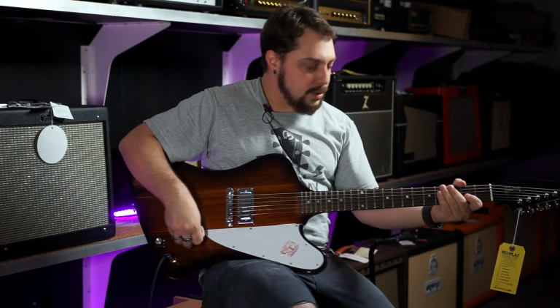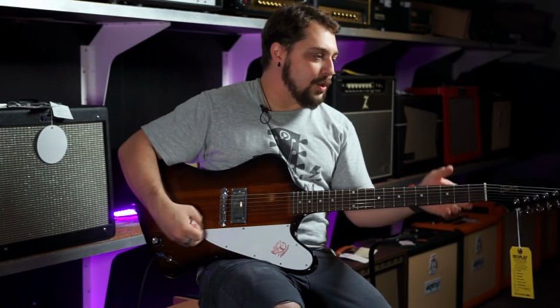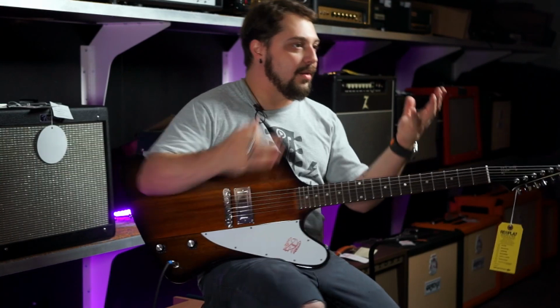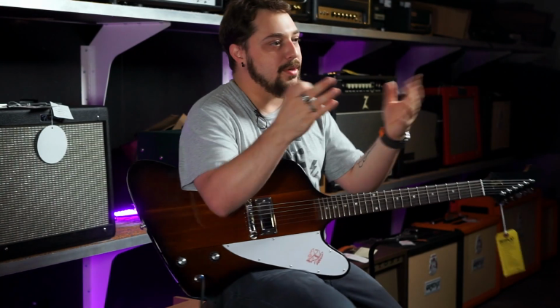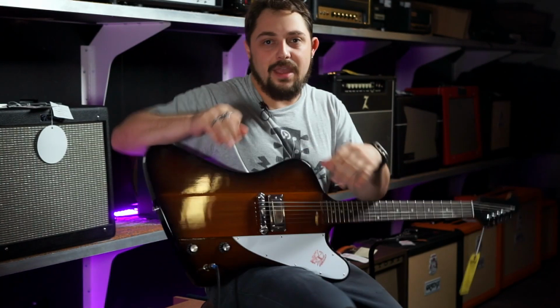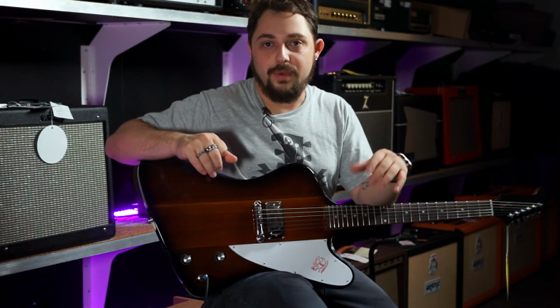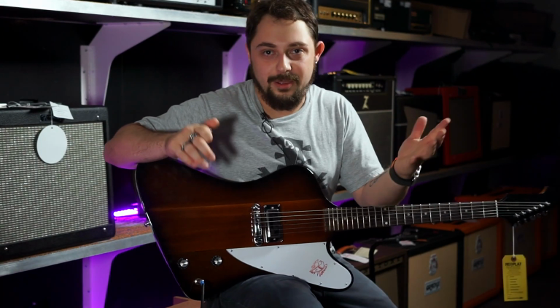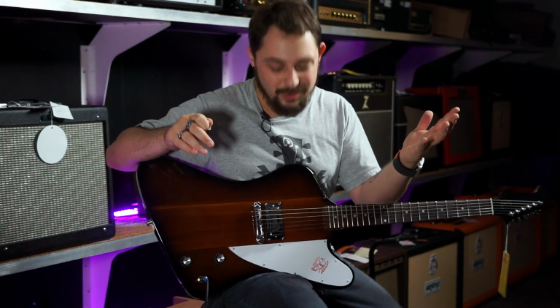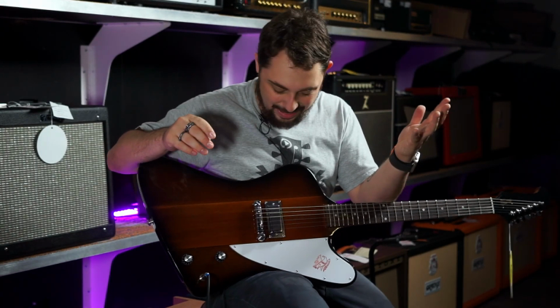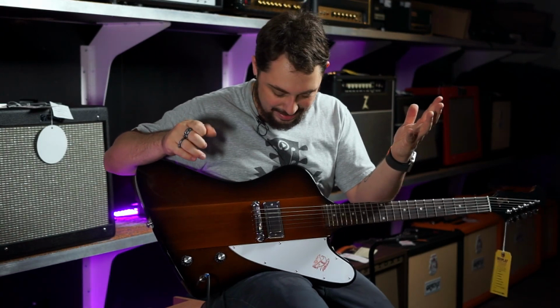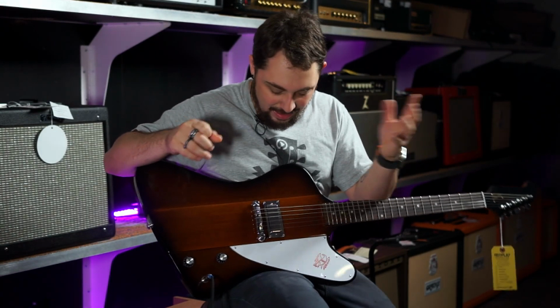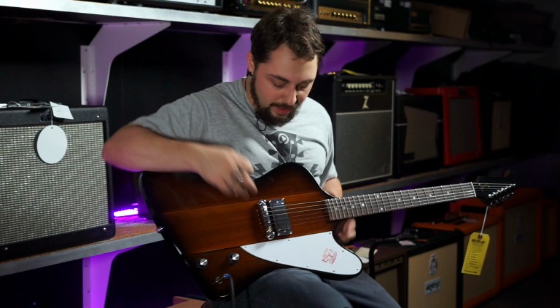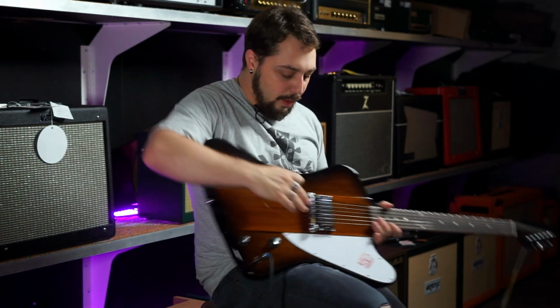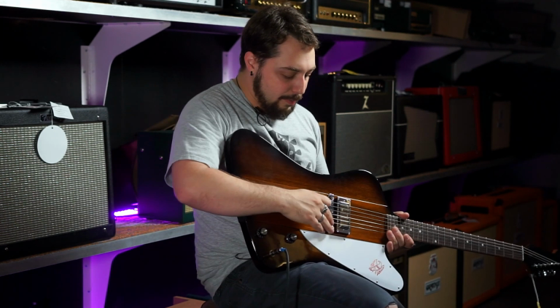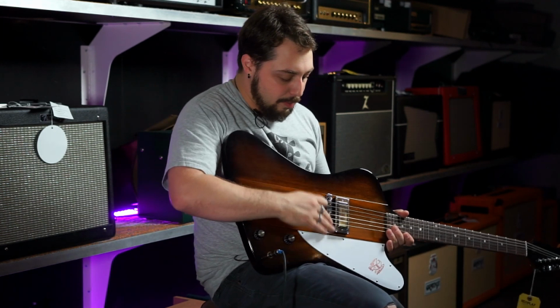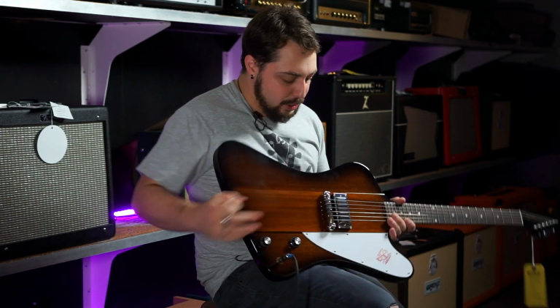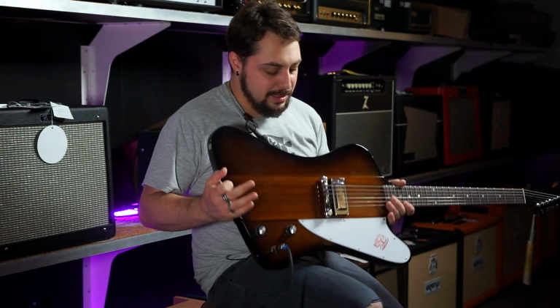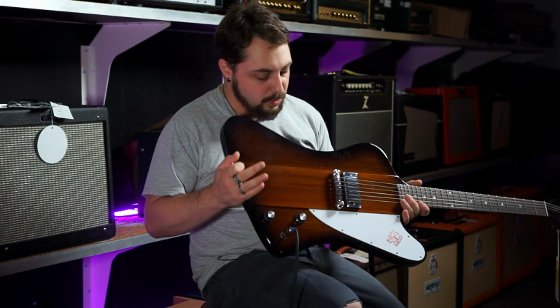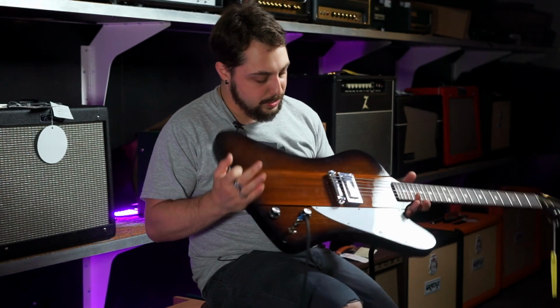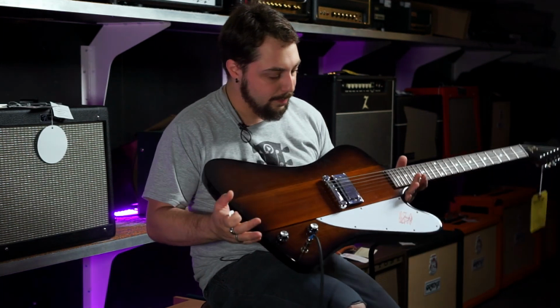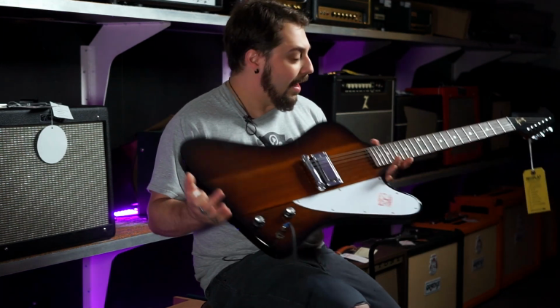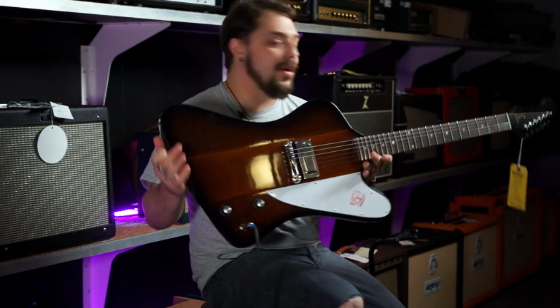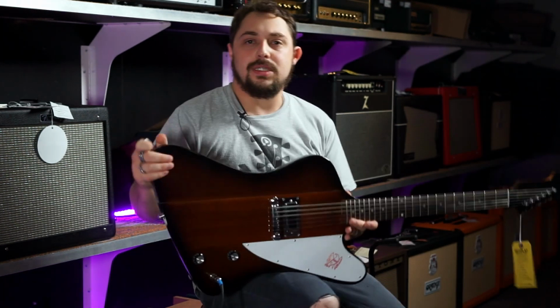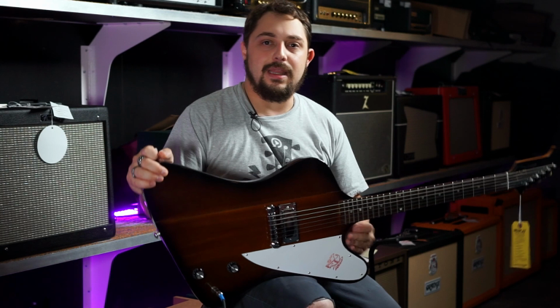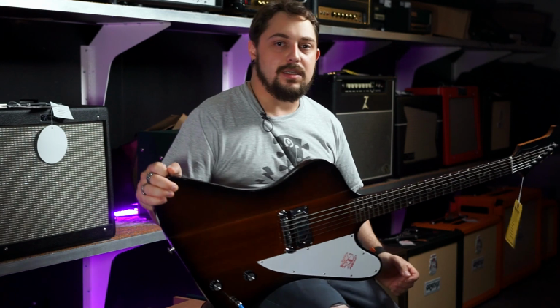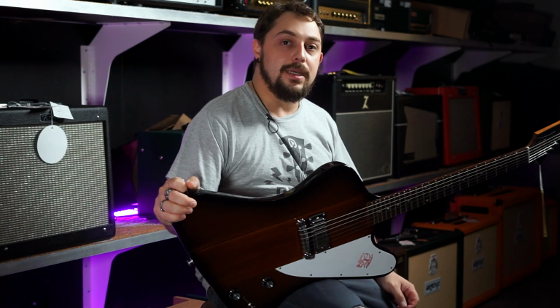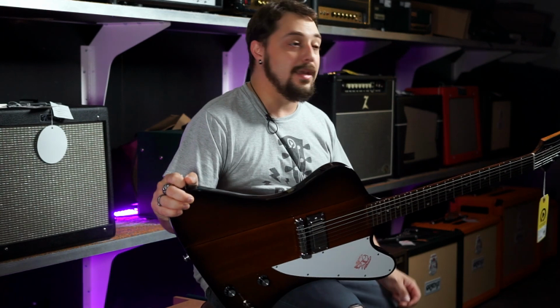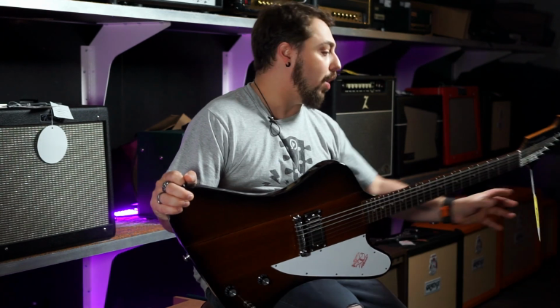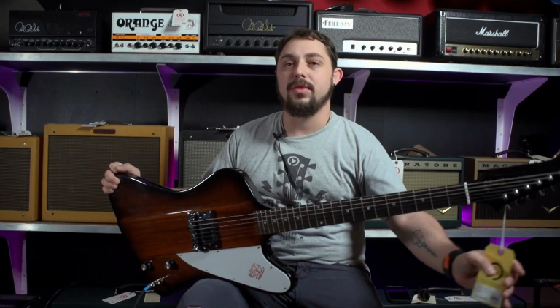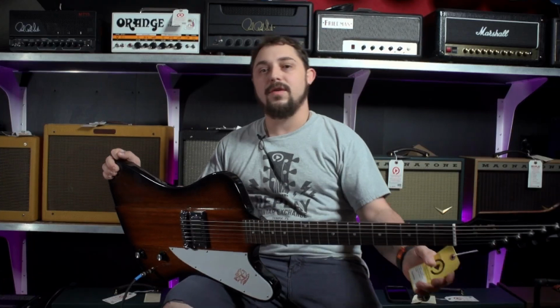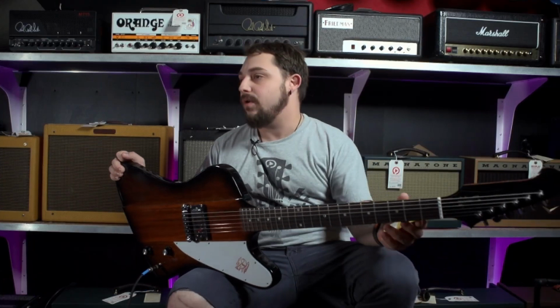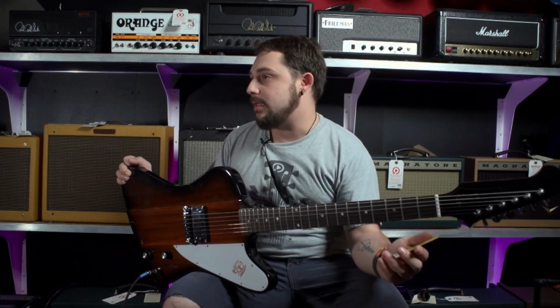So, as you can hear, the Firebirds have a really cool tonality to them. The lightning bar bridge on this is a cool touch as well. If you're interested in this guitar, please give us a call: 813-254-8880. This guitar is going for $2,500.